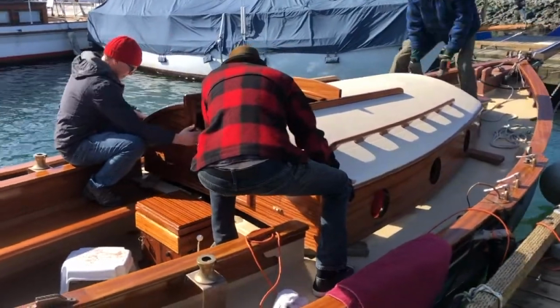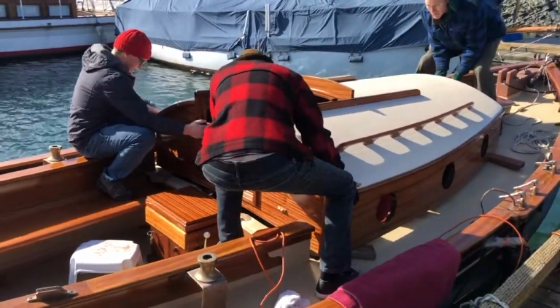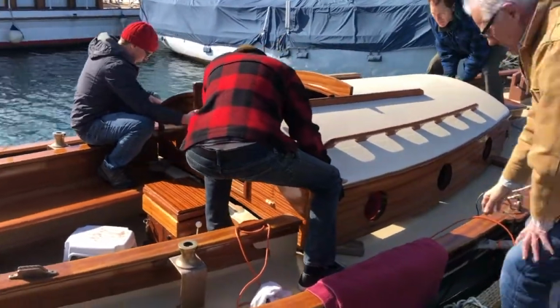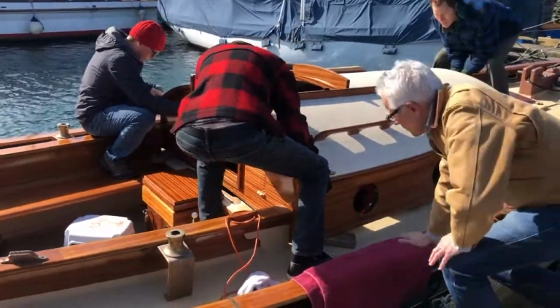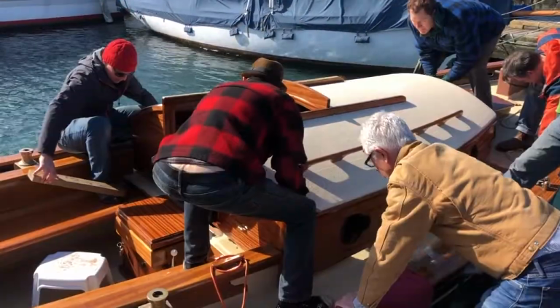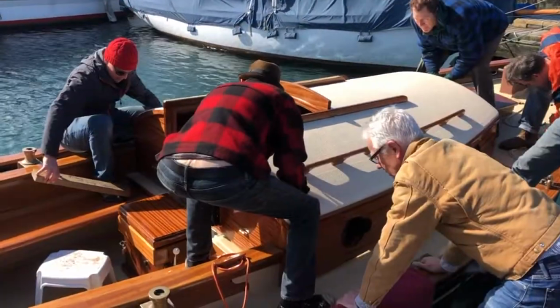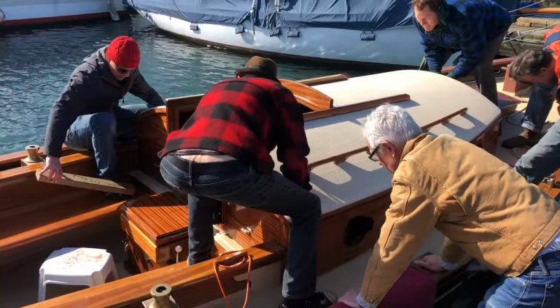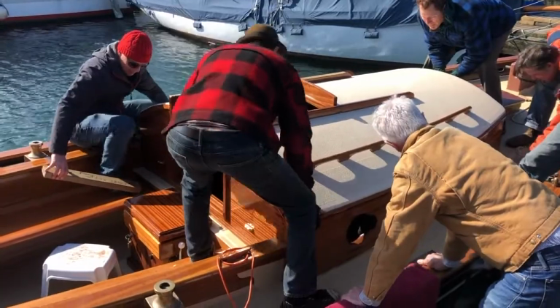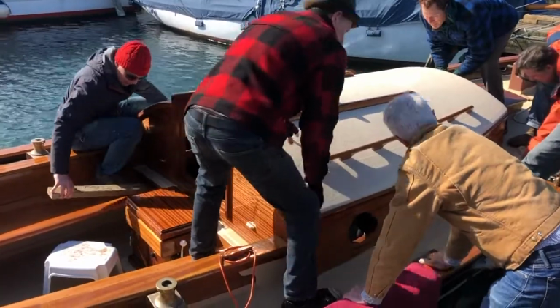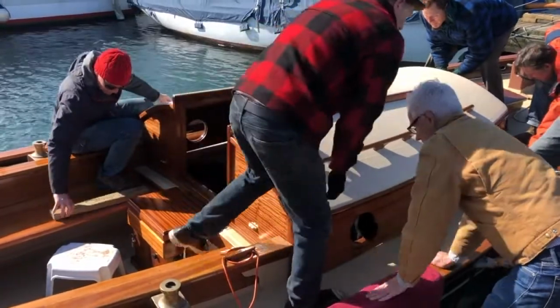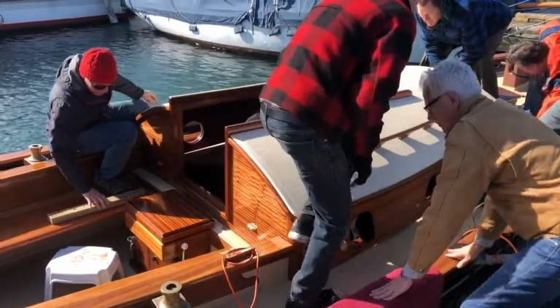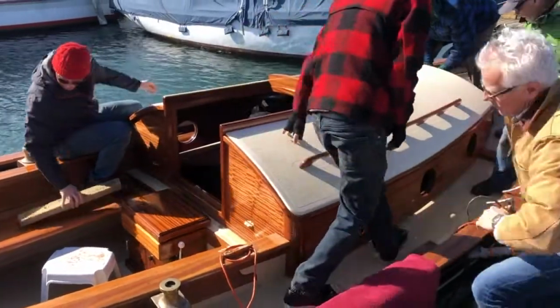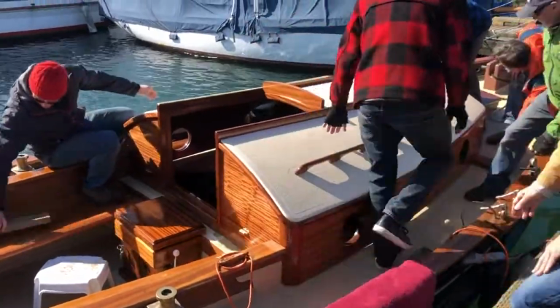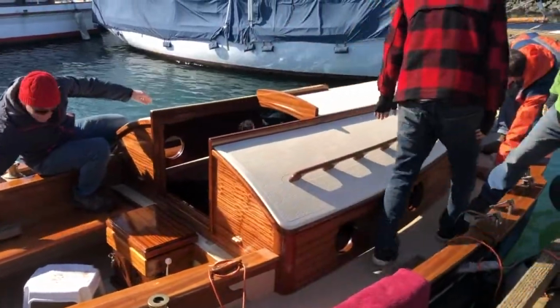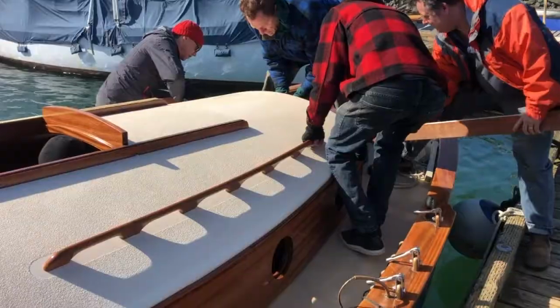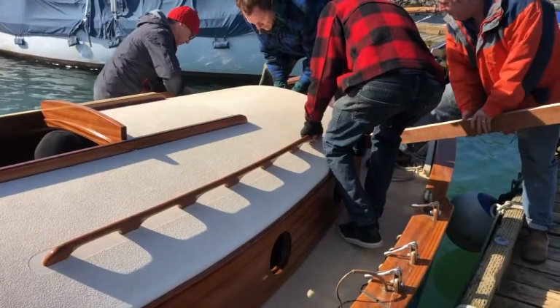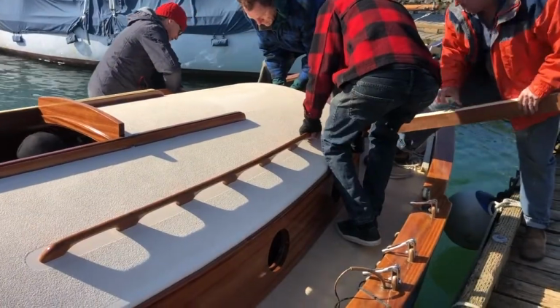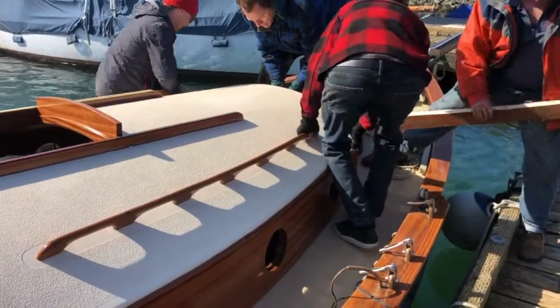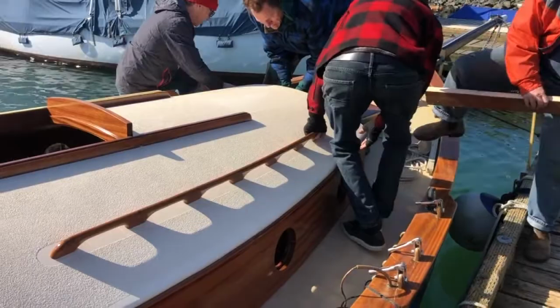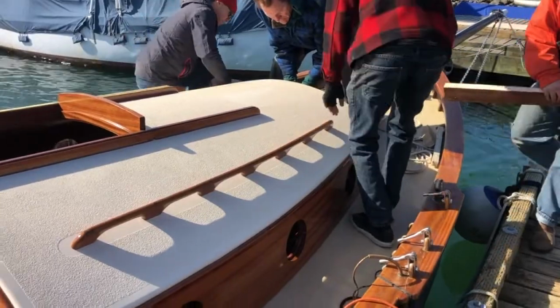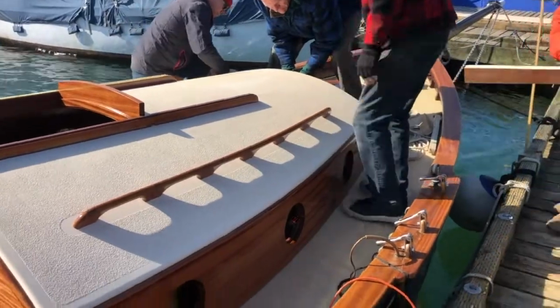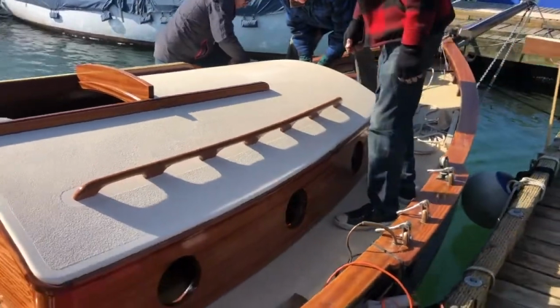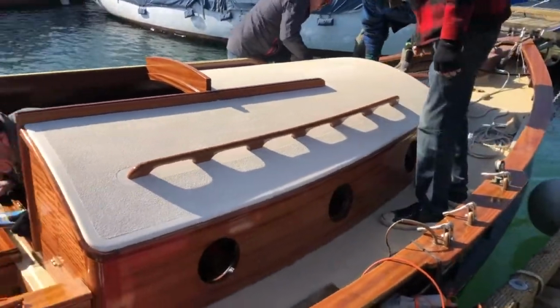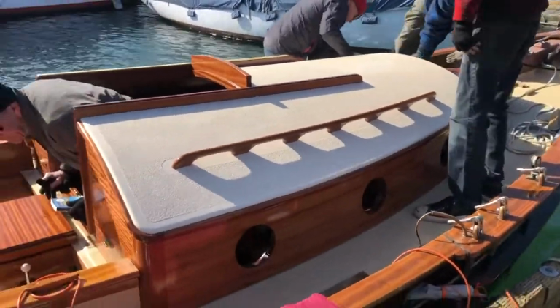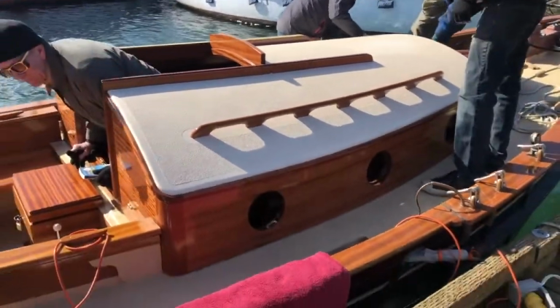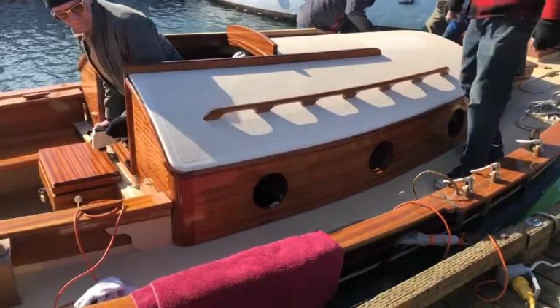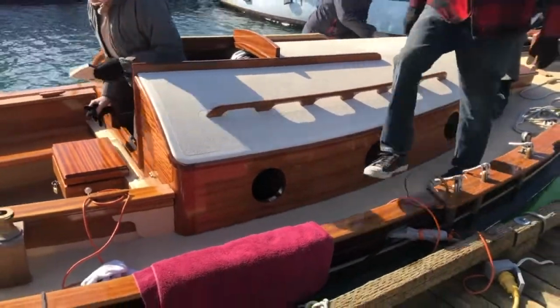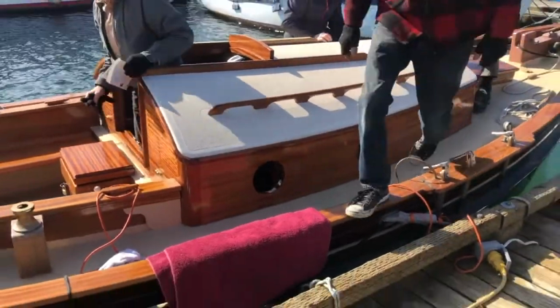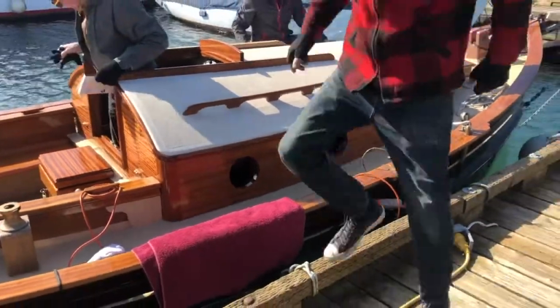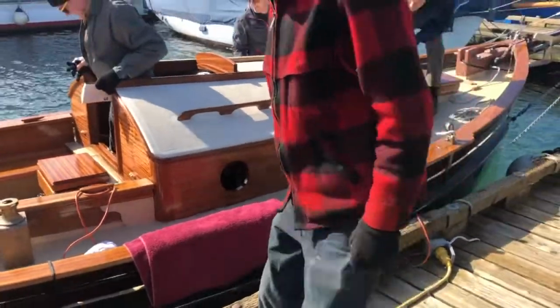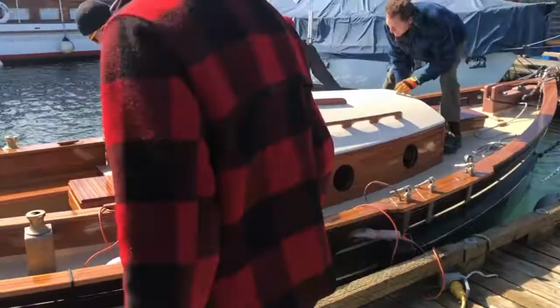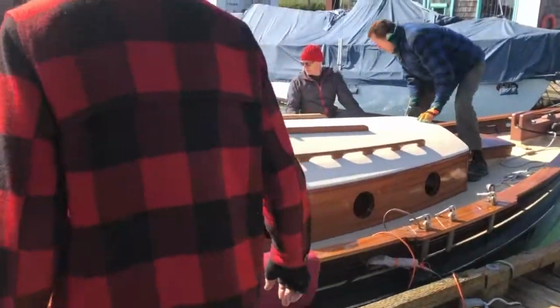Back? Yeah. All right. Down. Good. Oh man. Perfect. Nice. Oh my God. It fits! Very nice. I'm going to cry.